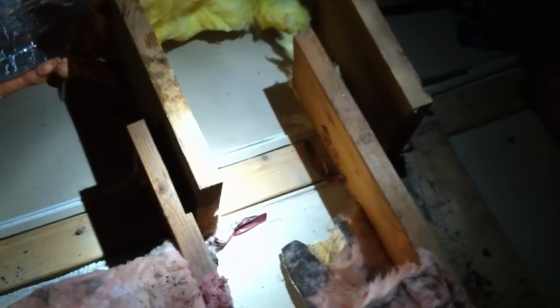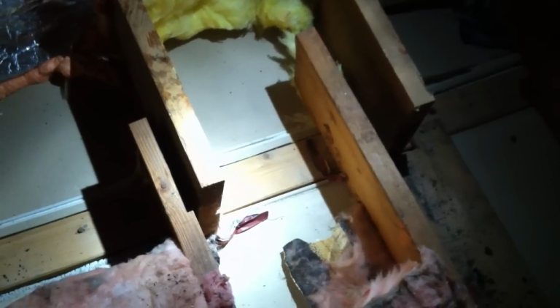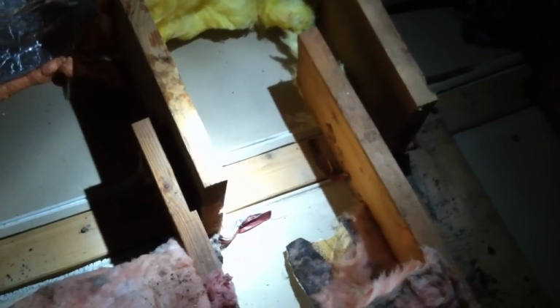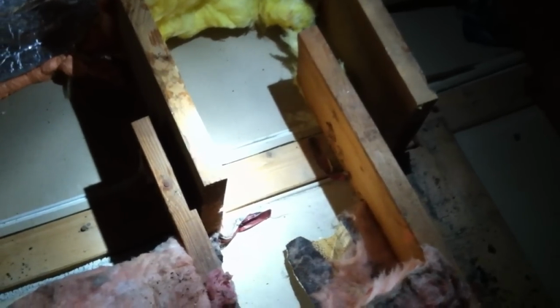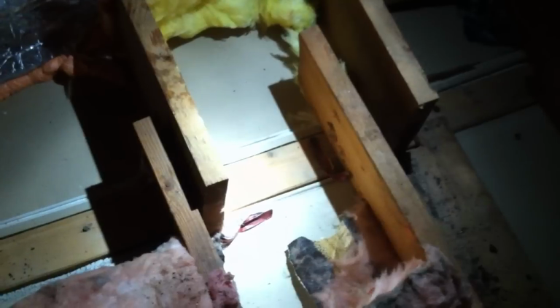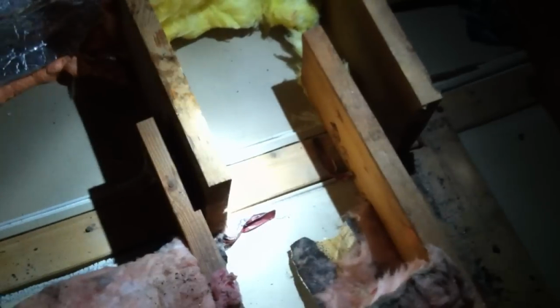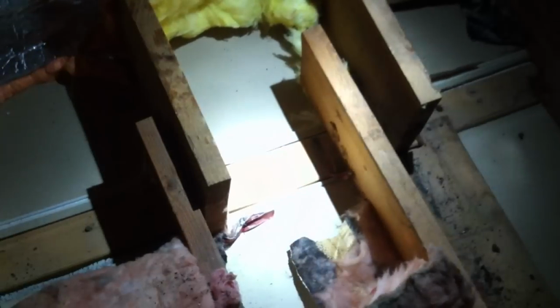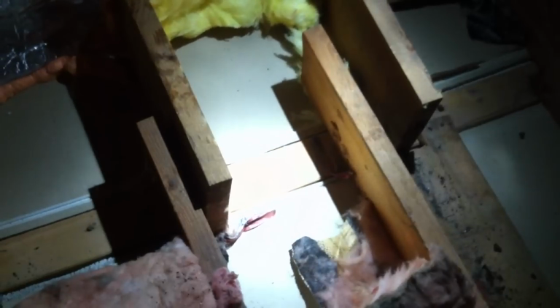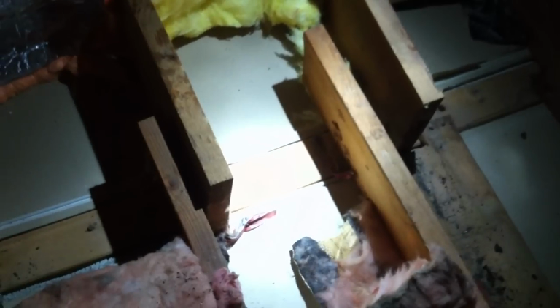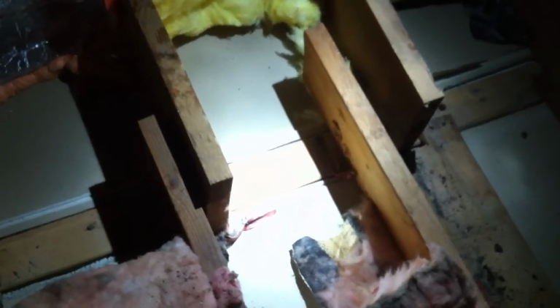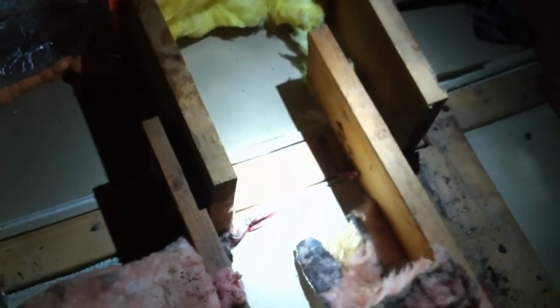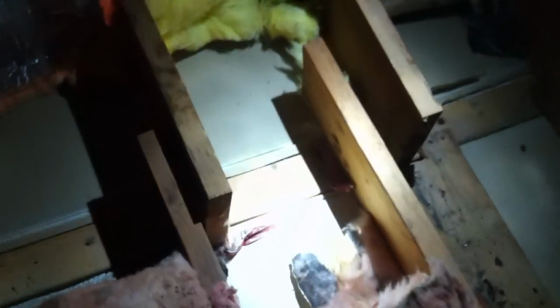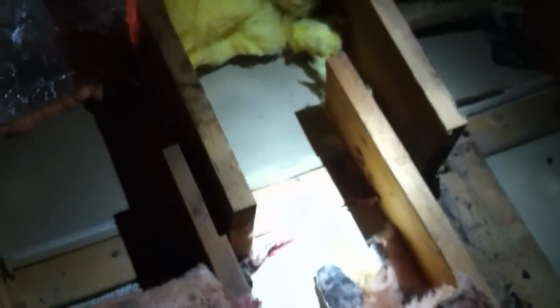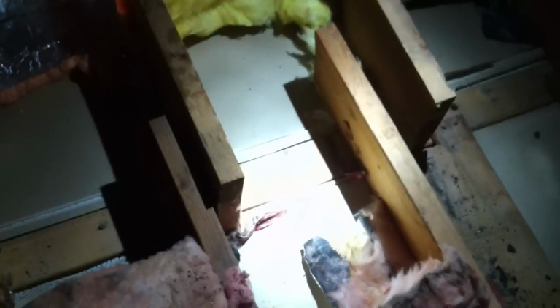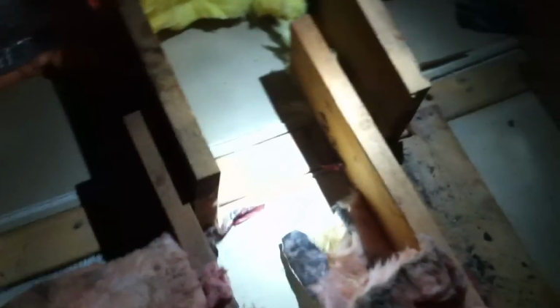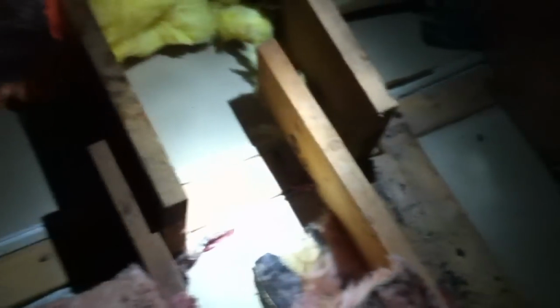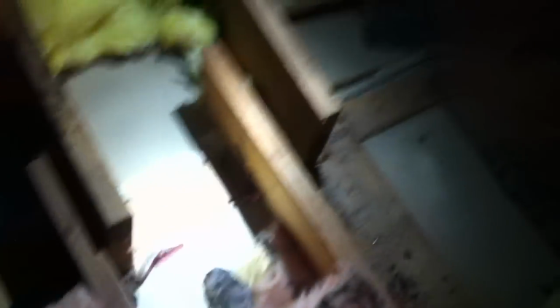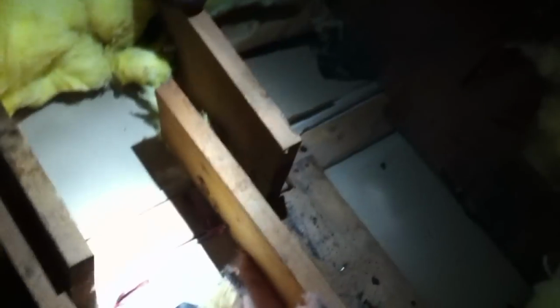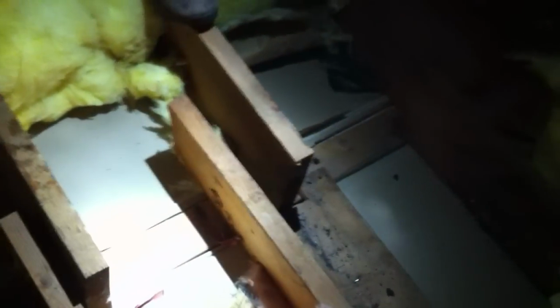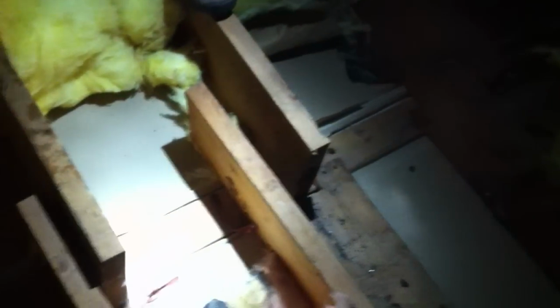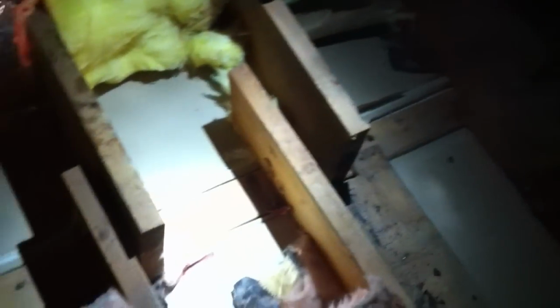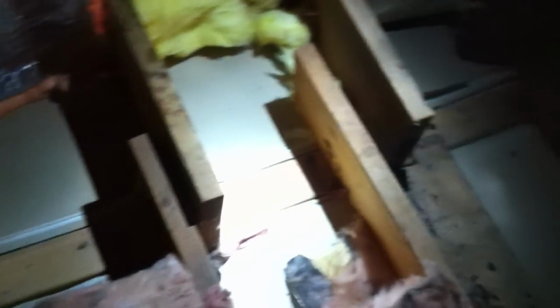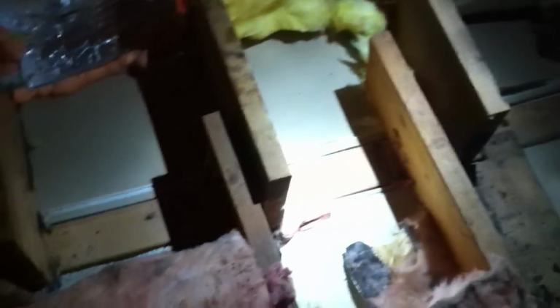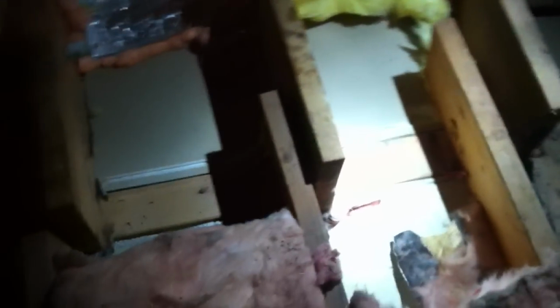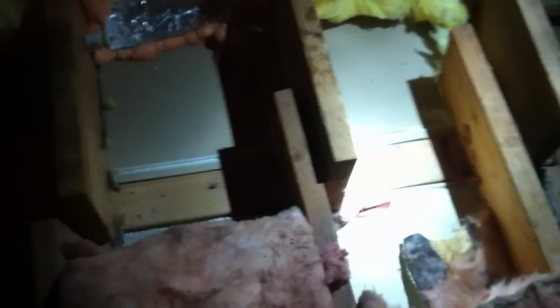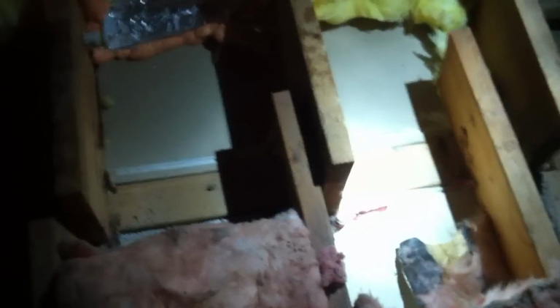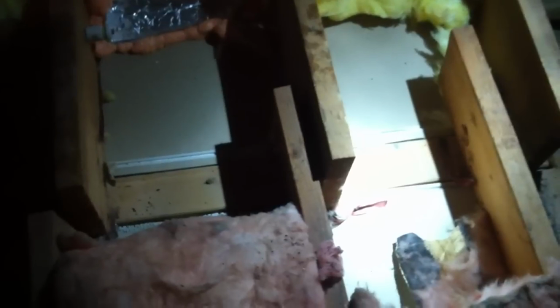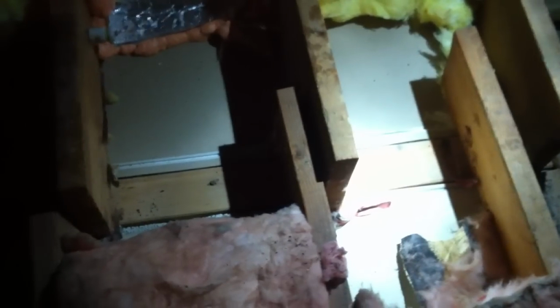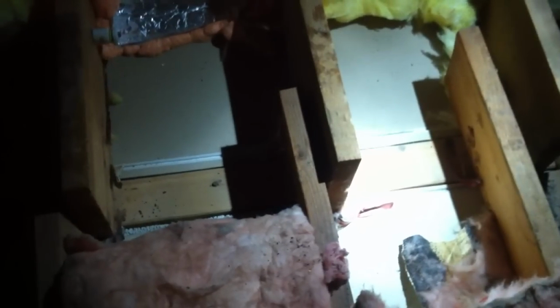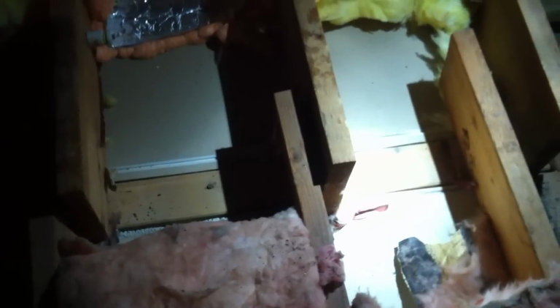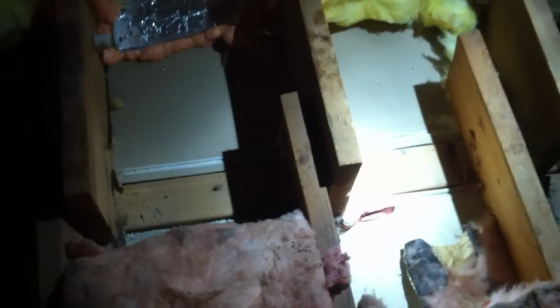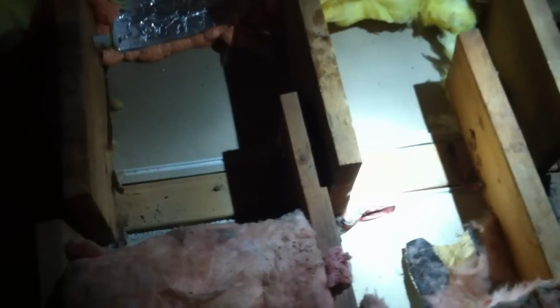Here's a wall cavity that's actually open to below that we're going to foam up. You can see the big gaps that are in the ceiling here, all the way across. It happens to be a pocket door below this one, but it doesn't have to be that.